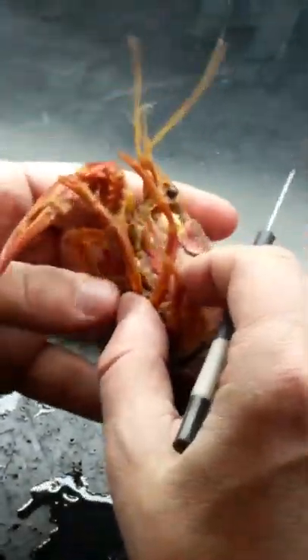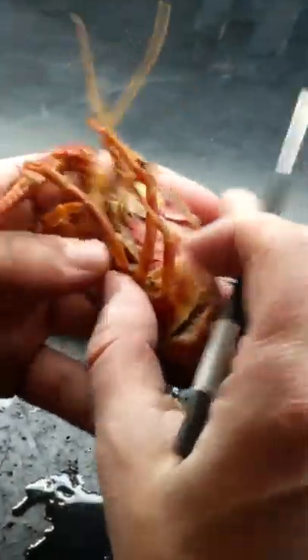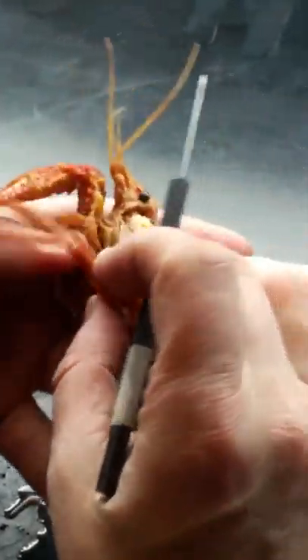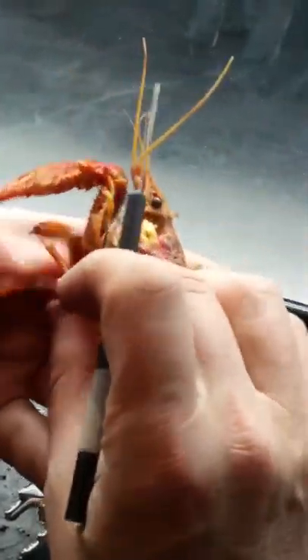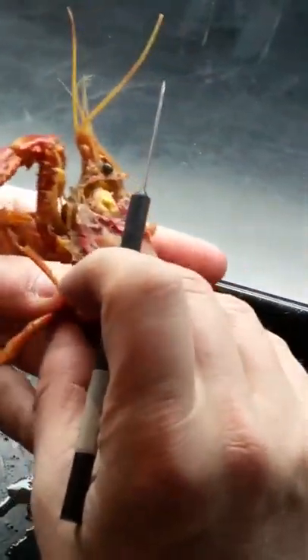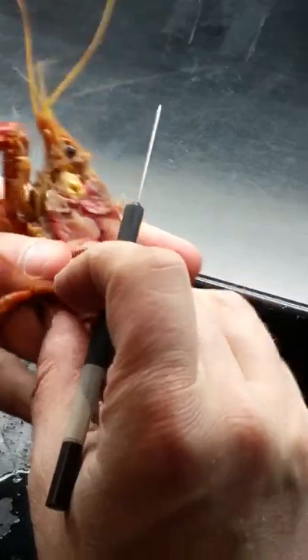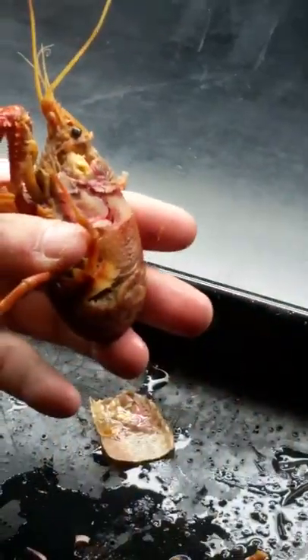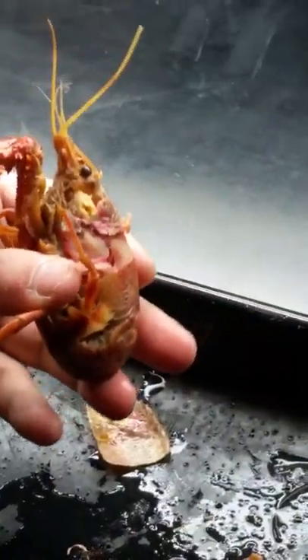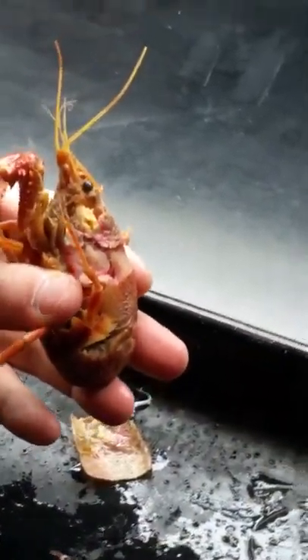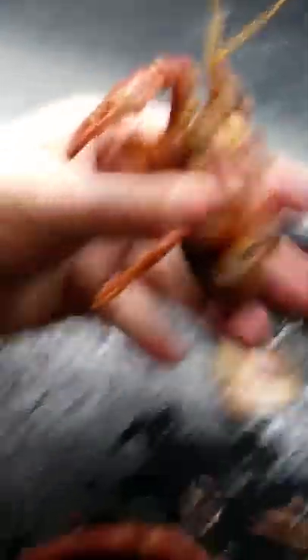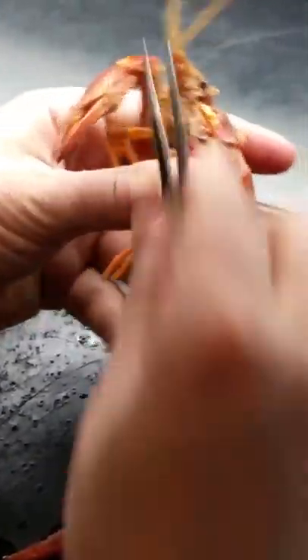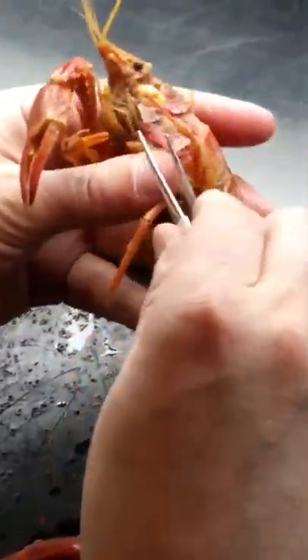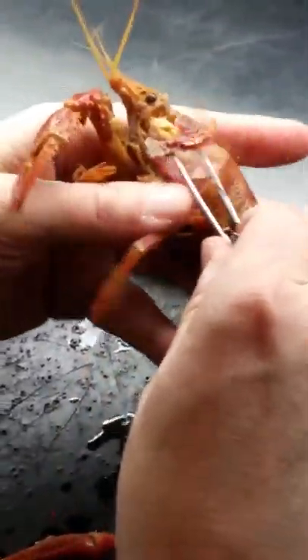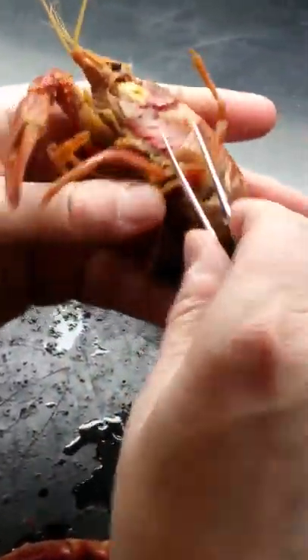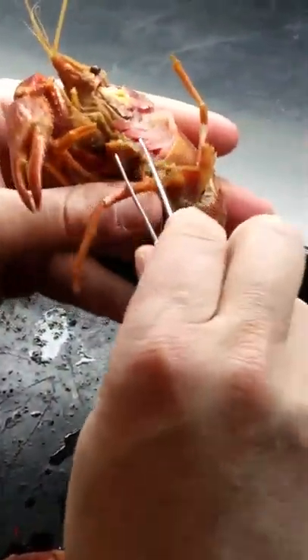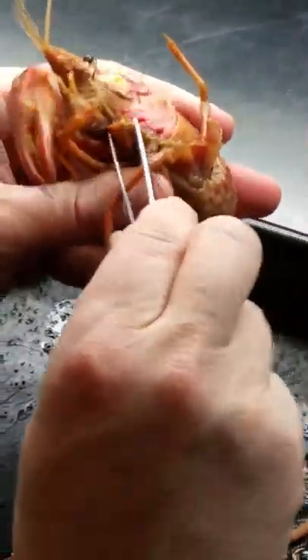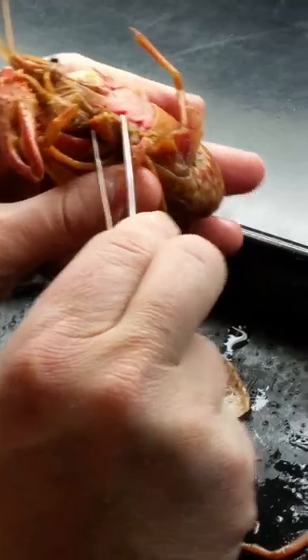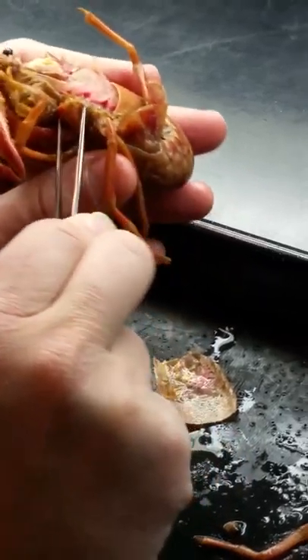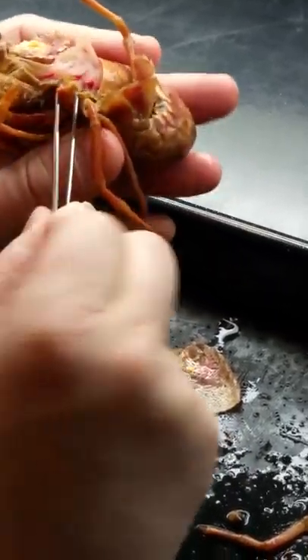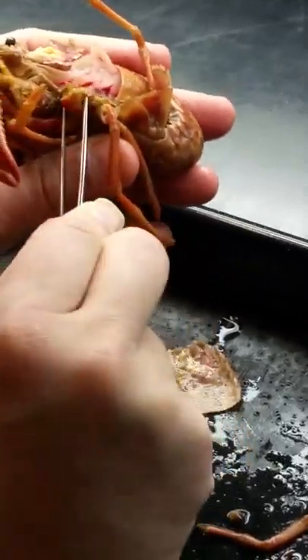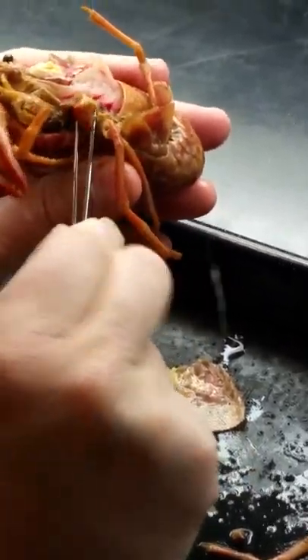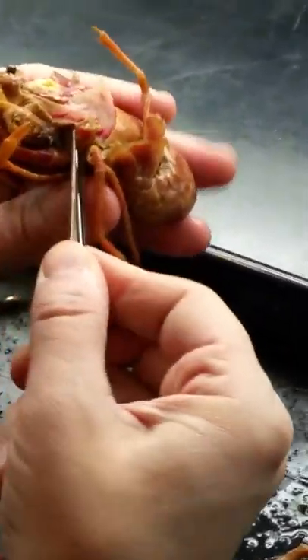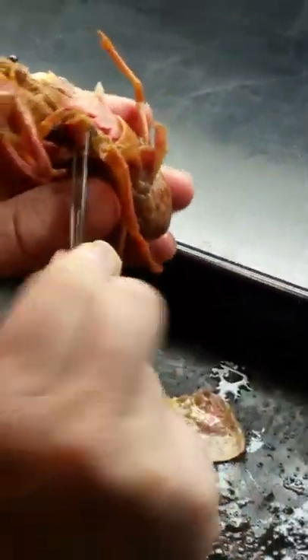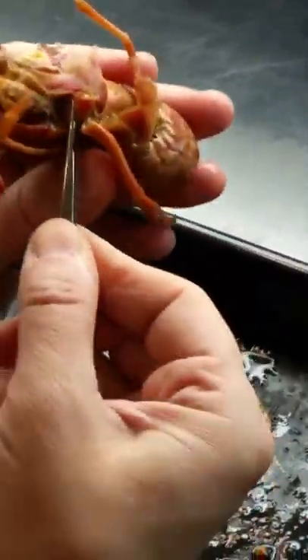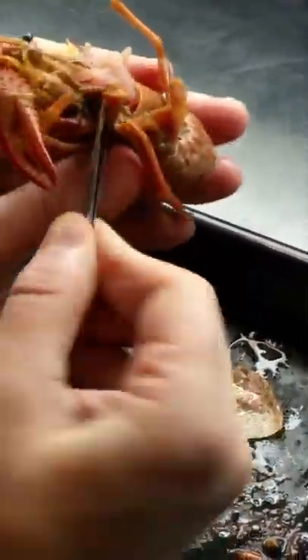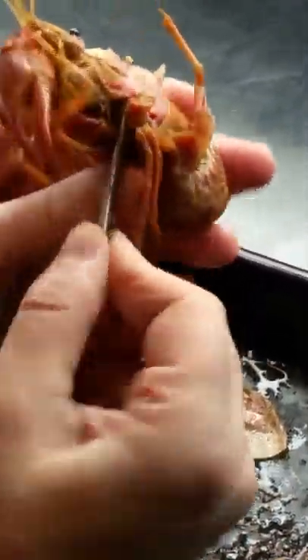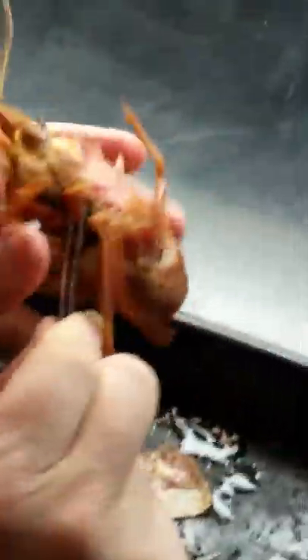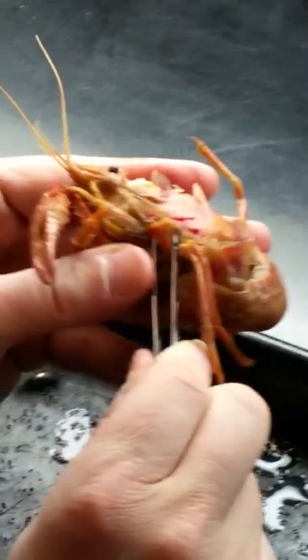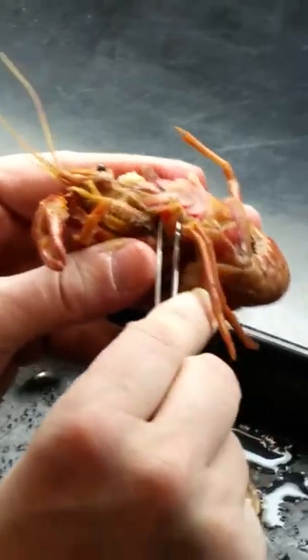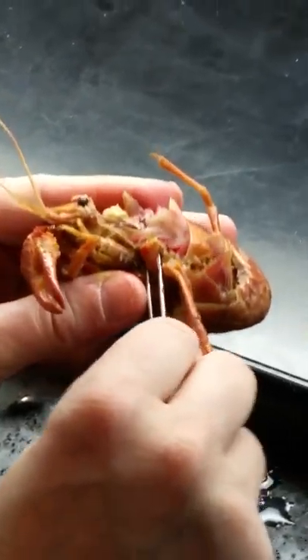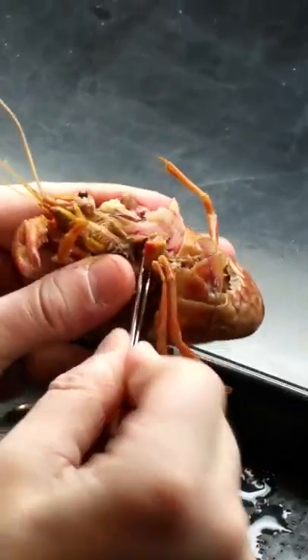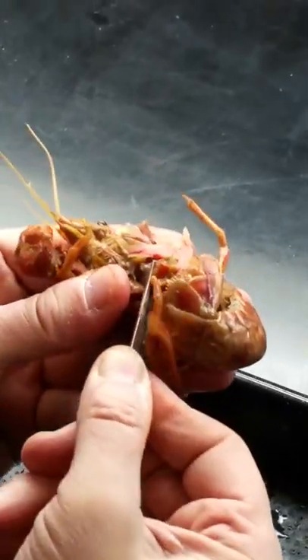What I'm going to do is pull the base of the cheliped off. It's important to get the base off because that allows access to the basis of the other appendages.